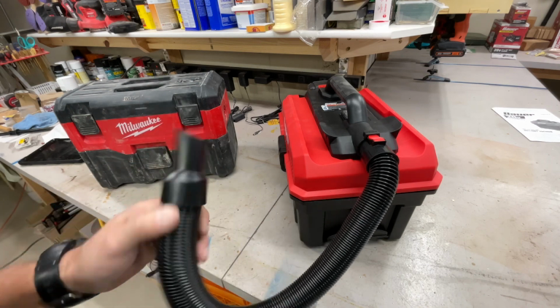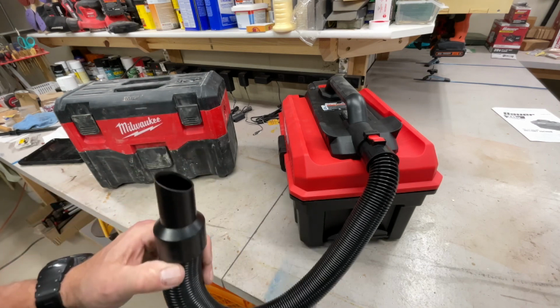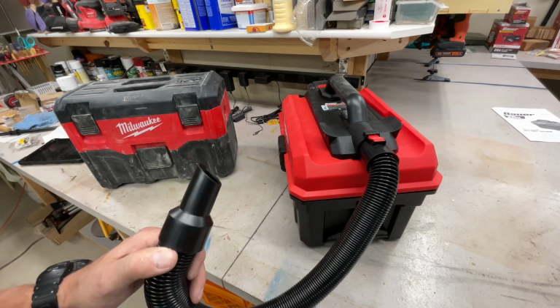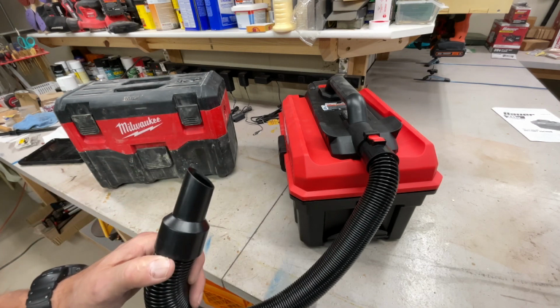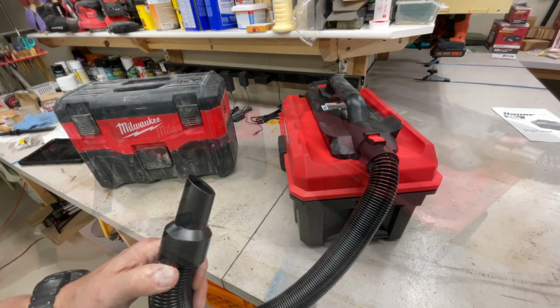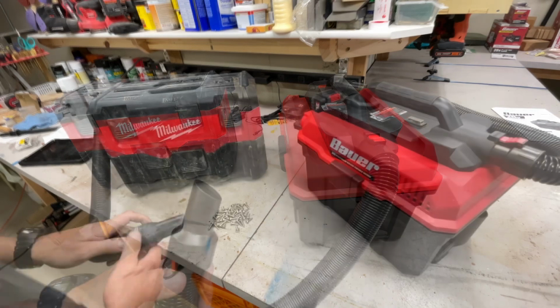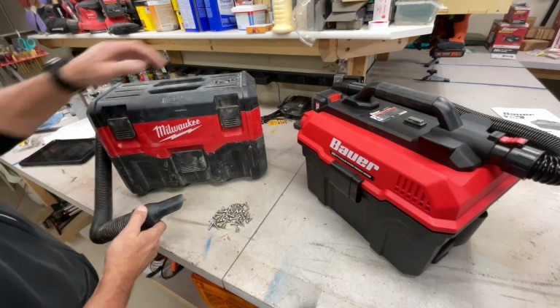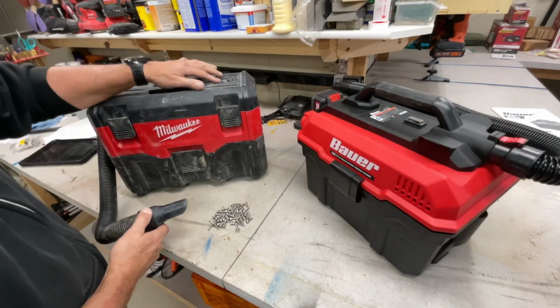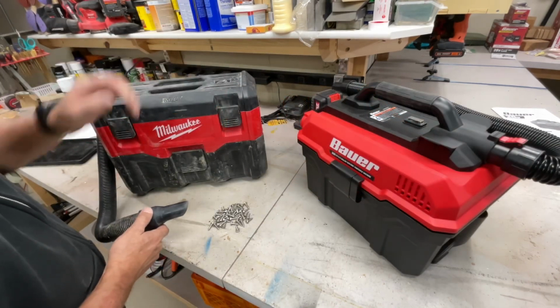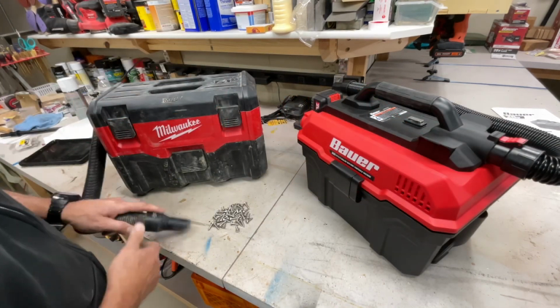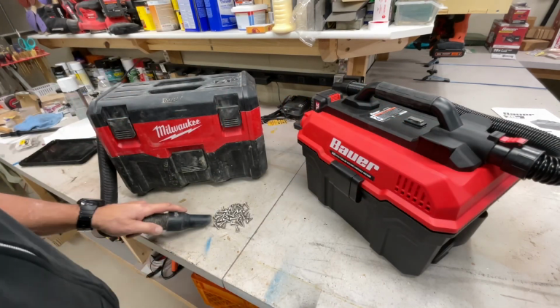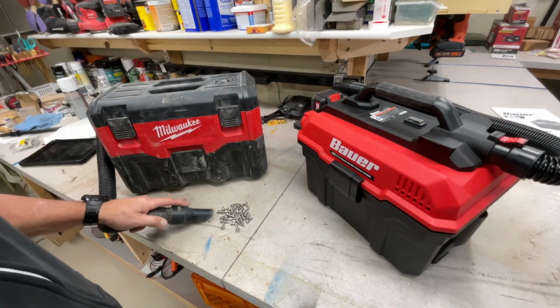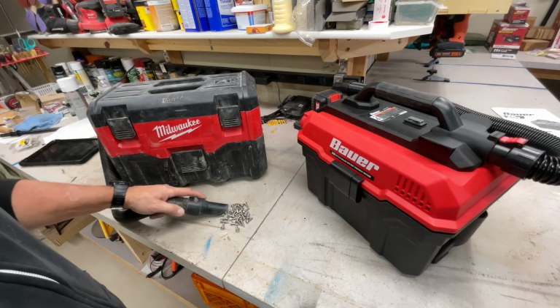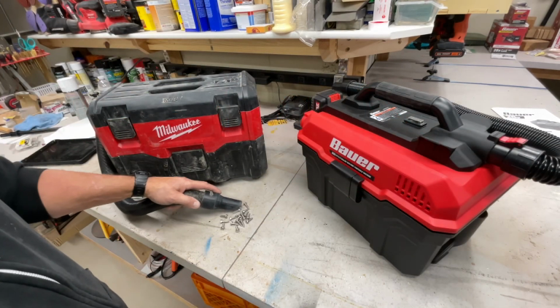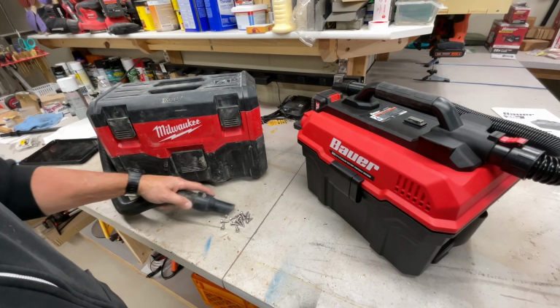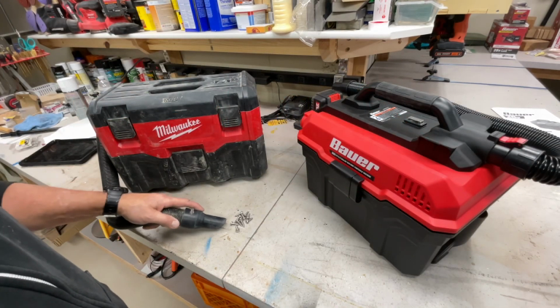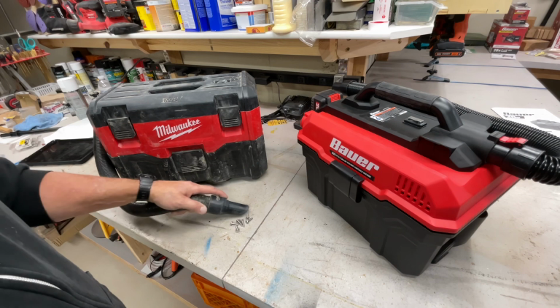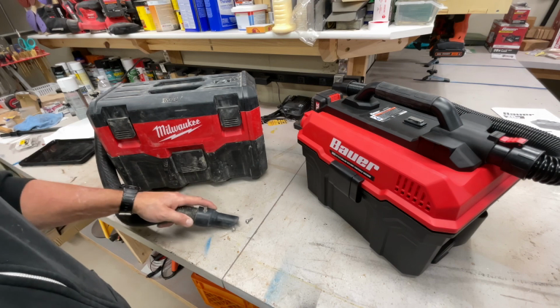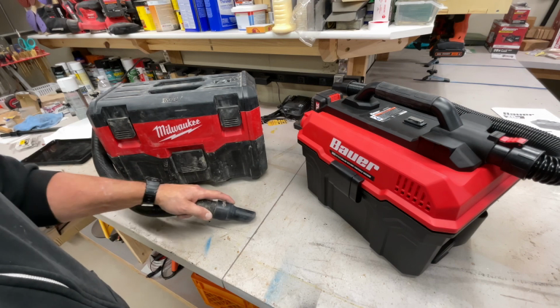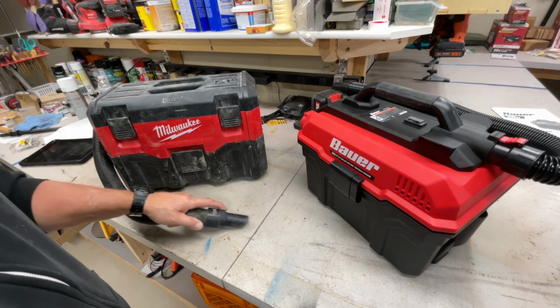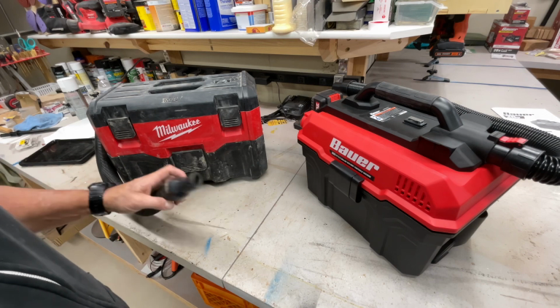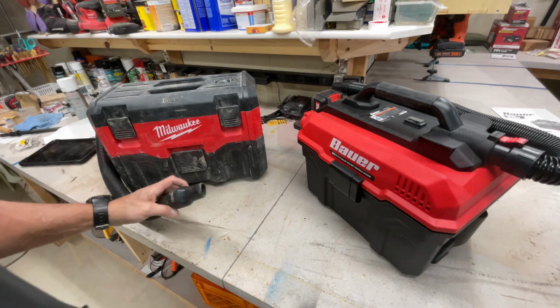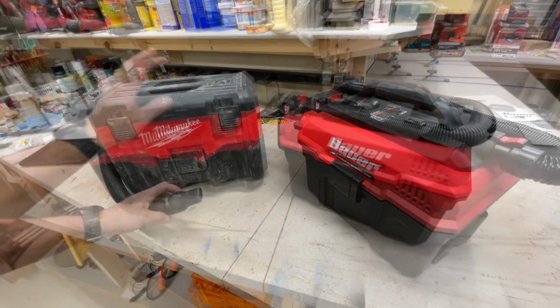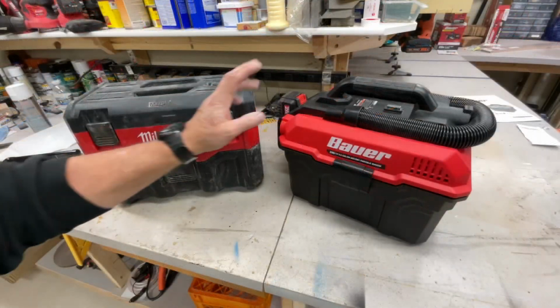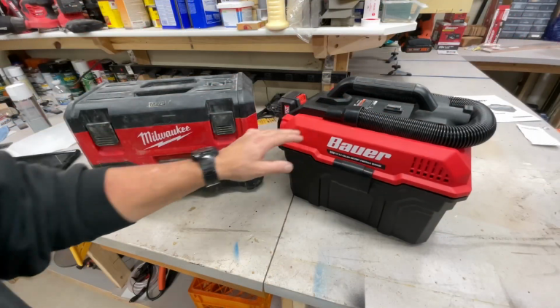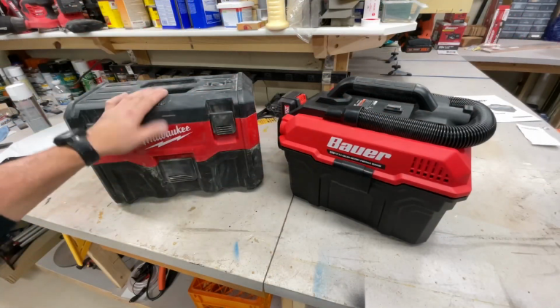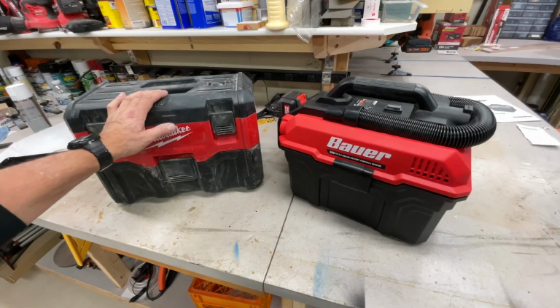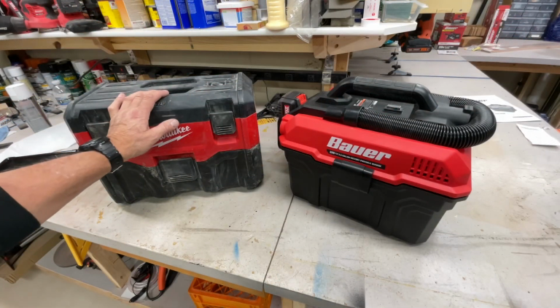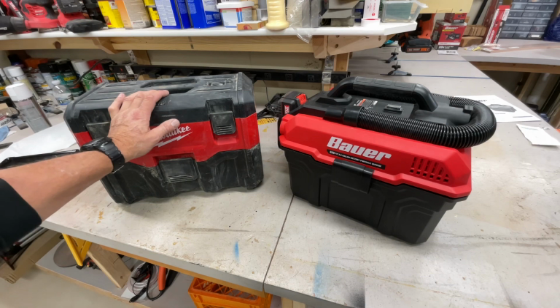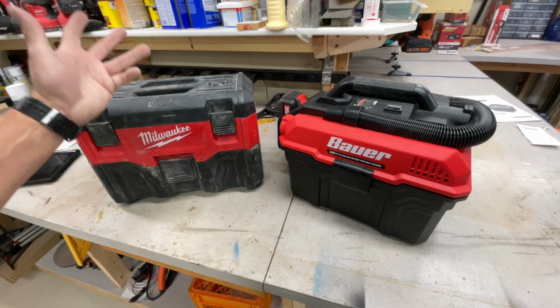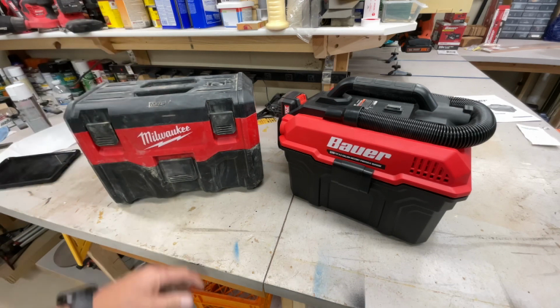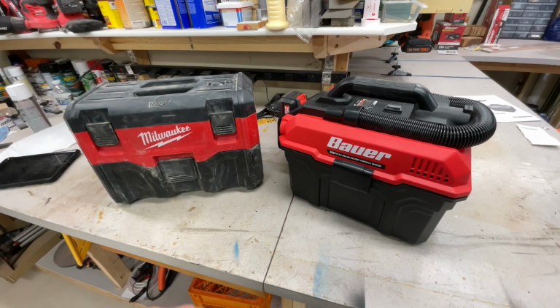Not a problem. Let's see how the Milwaukee does. Yep, they both work - picking up the stainless steel screws no problem.